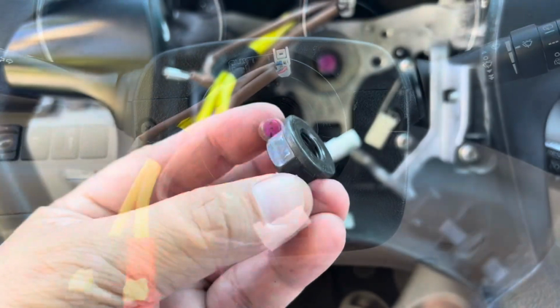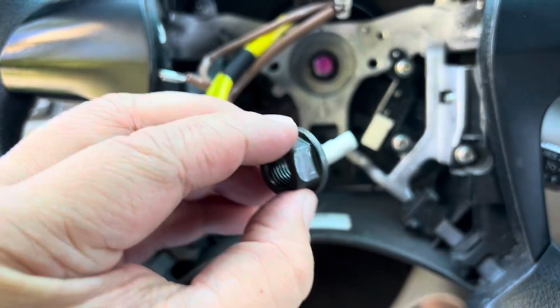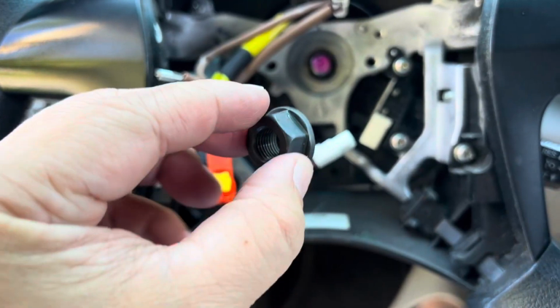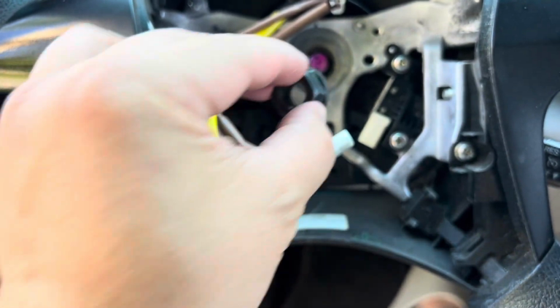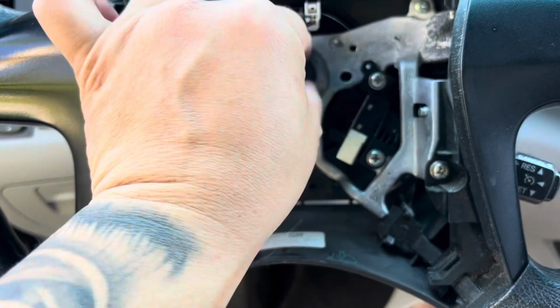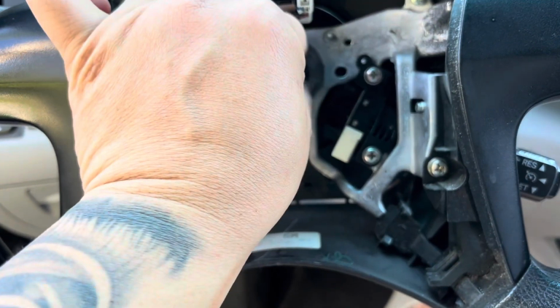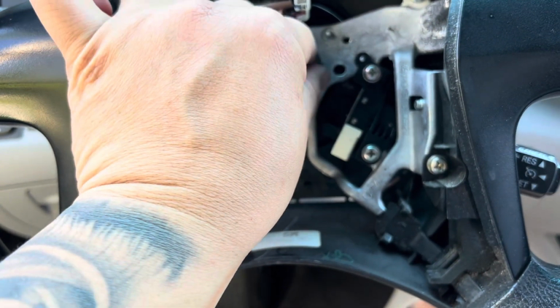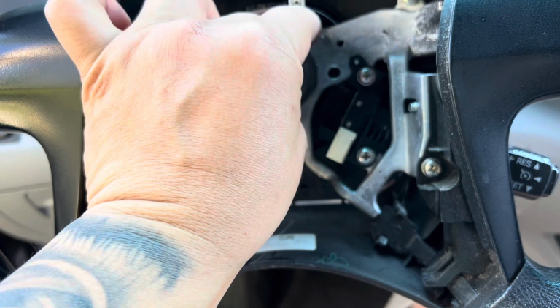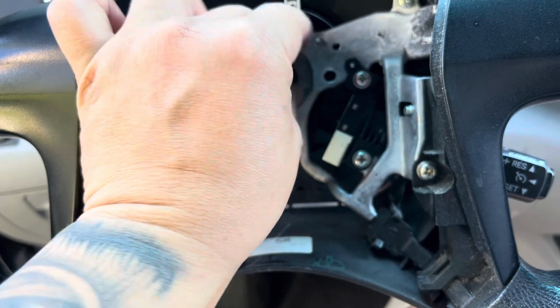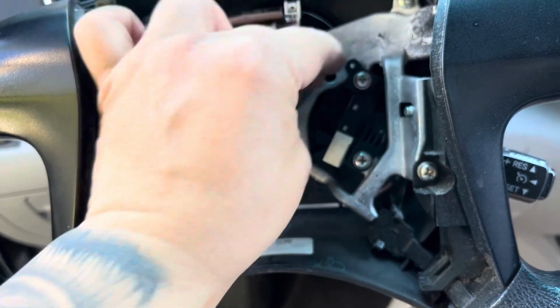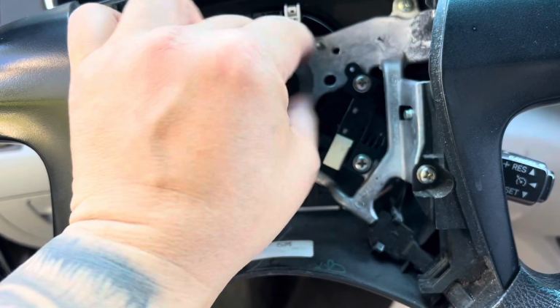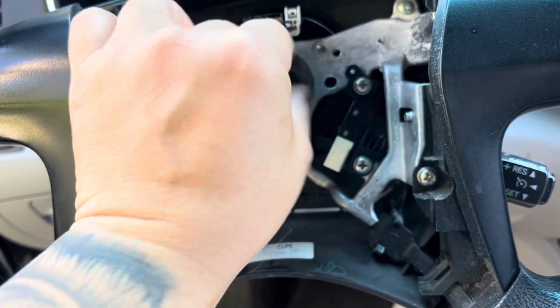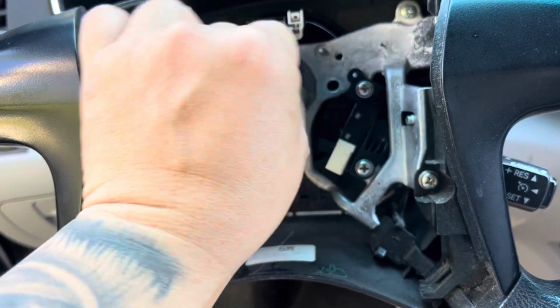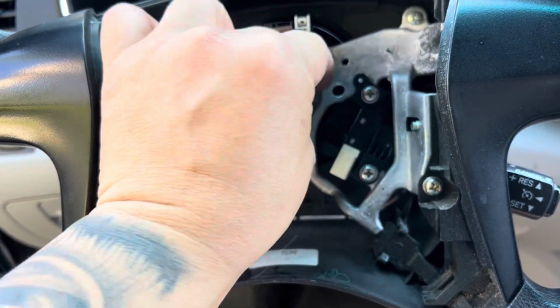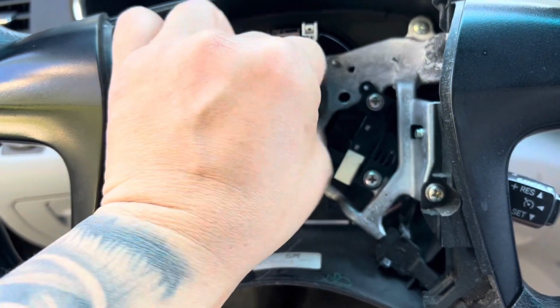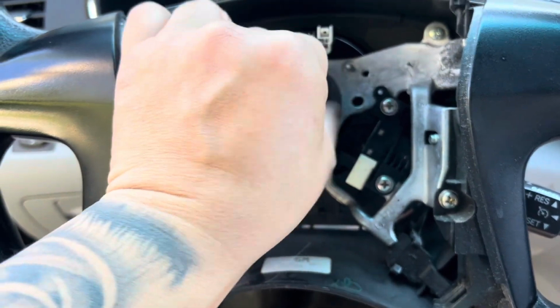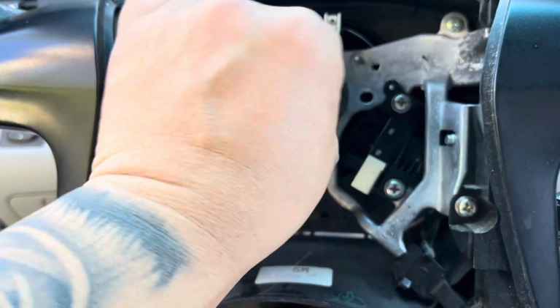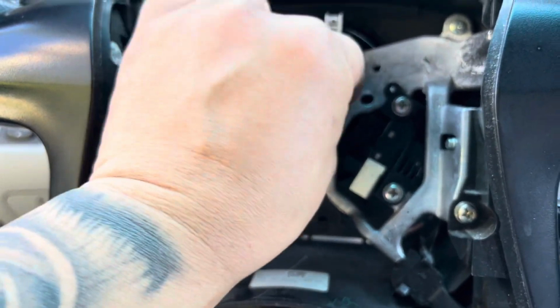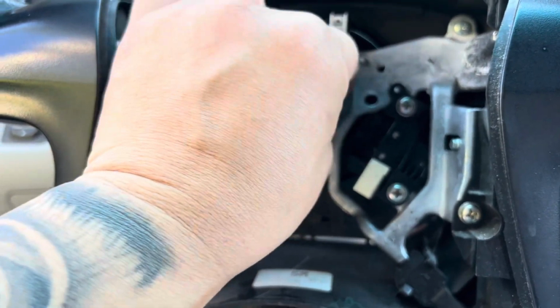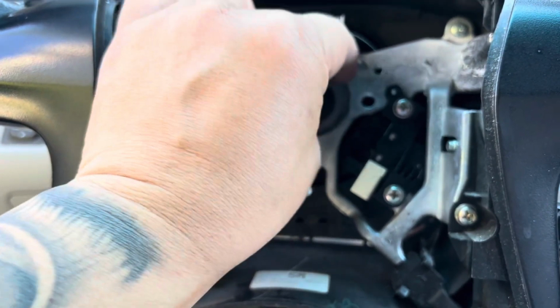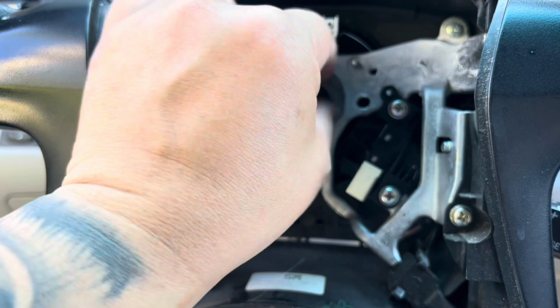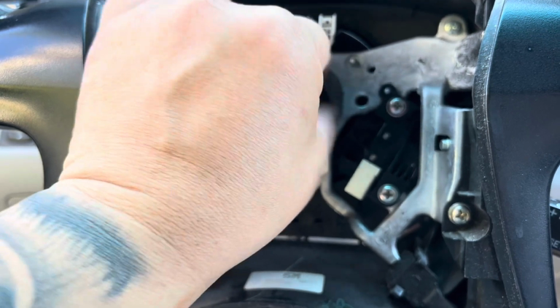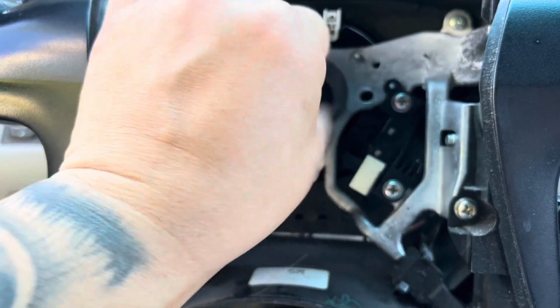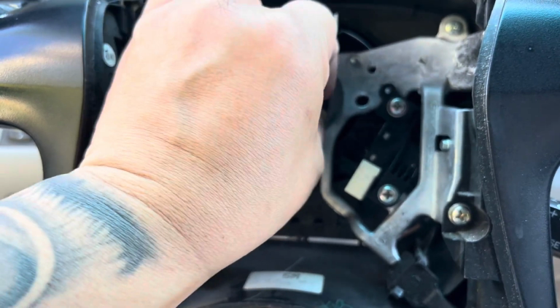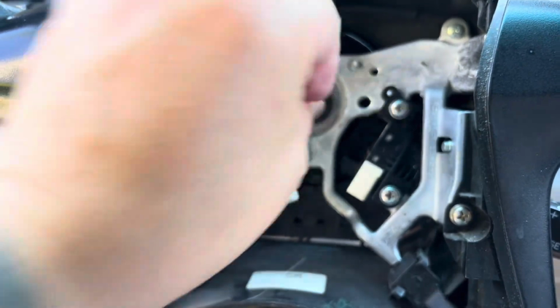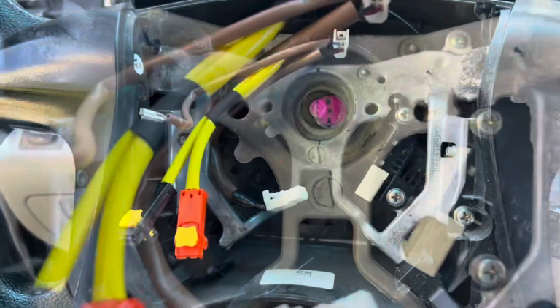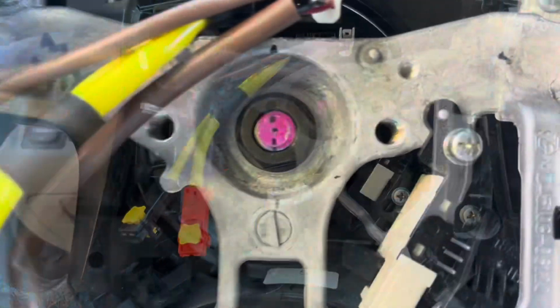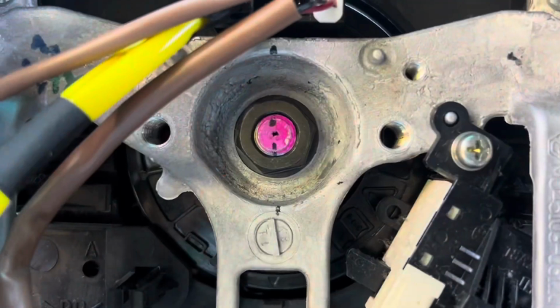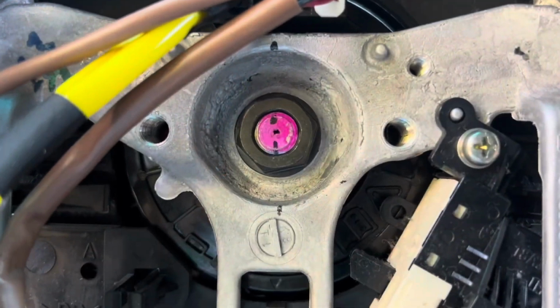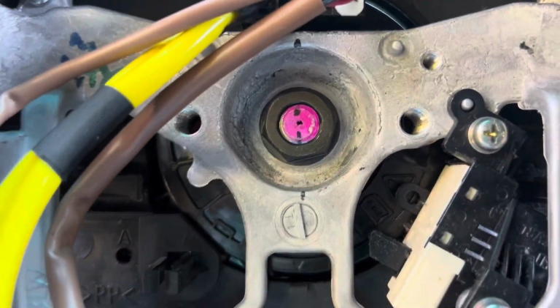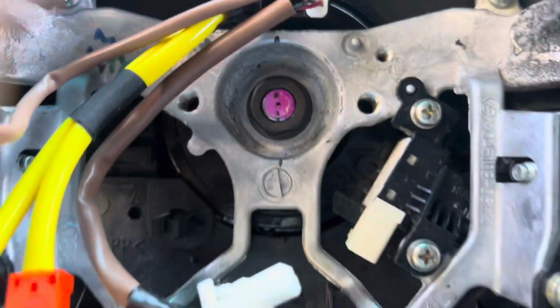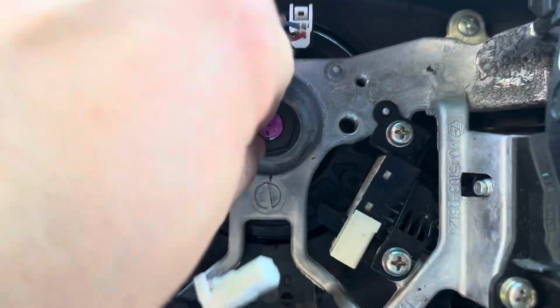Now it rotates. Let's put the steering wheel back — I aligned it already using the Sharpie marks. Let's put the 19mm bolt back and tighten it. That is tight, it's not going anywhere.